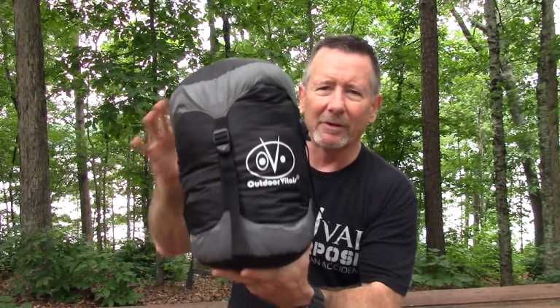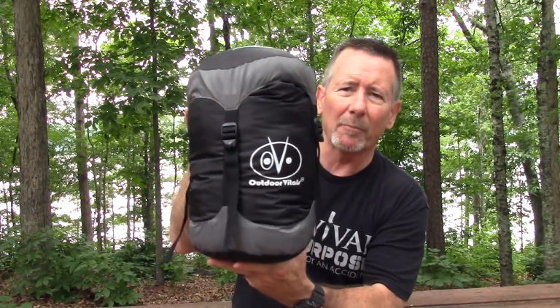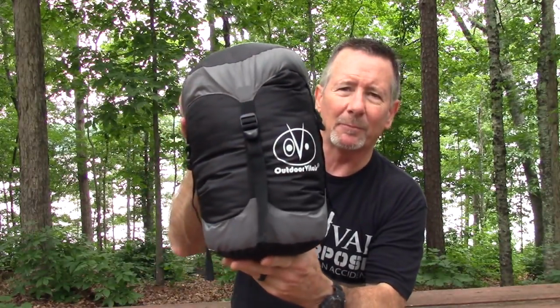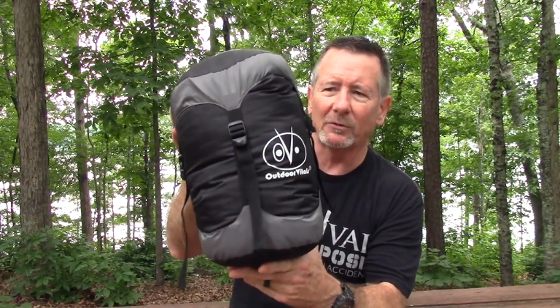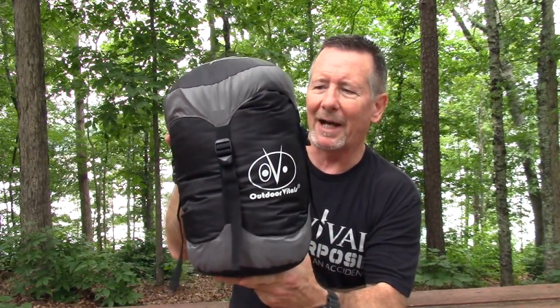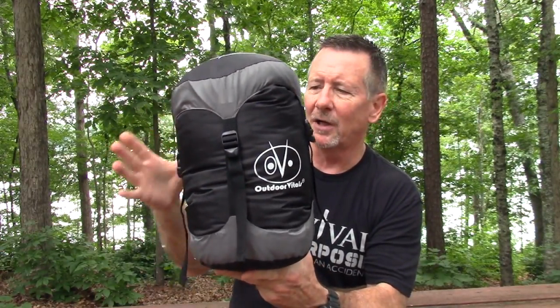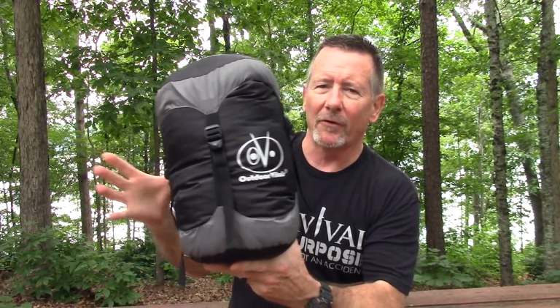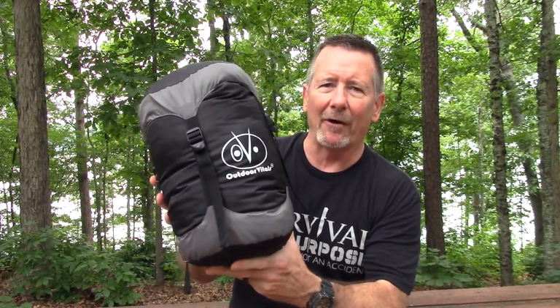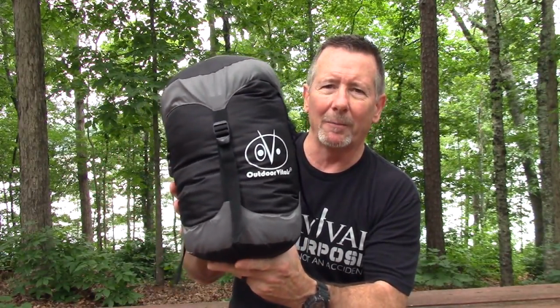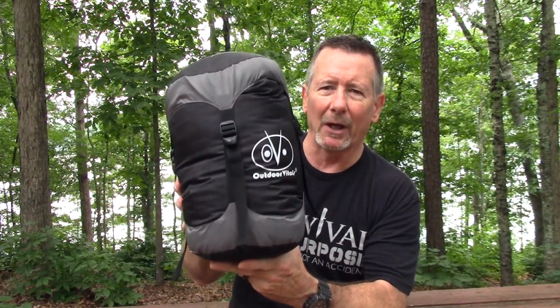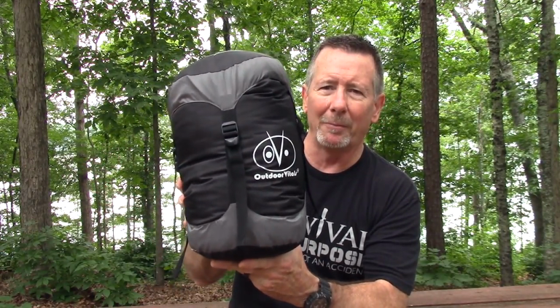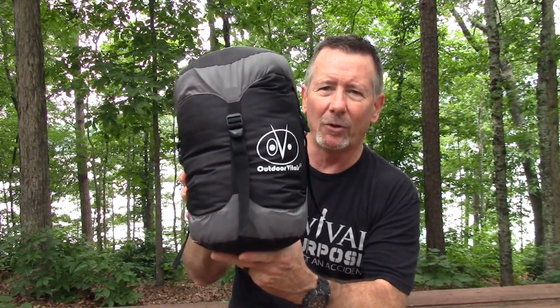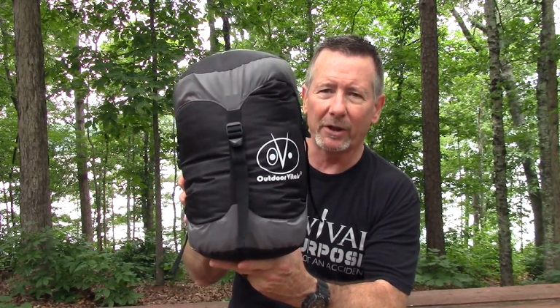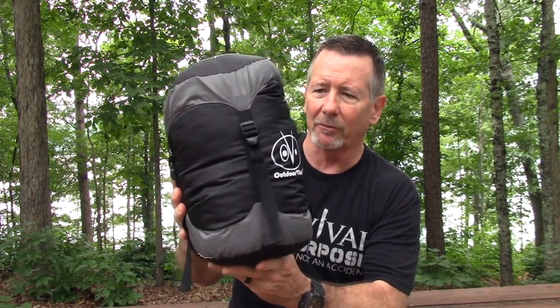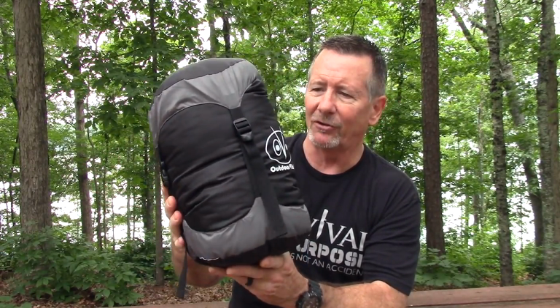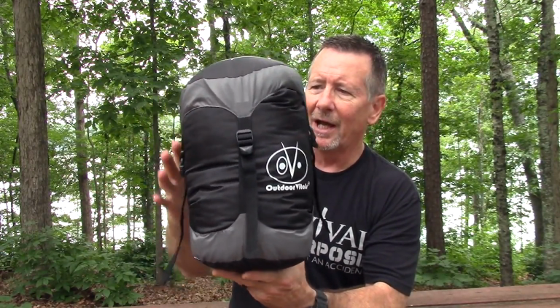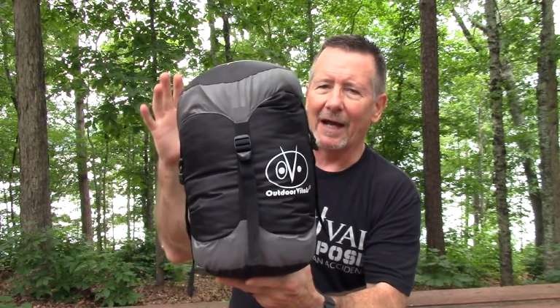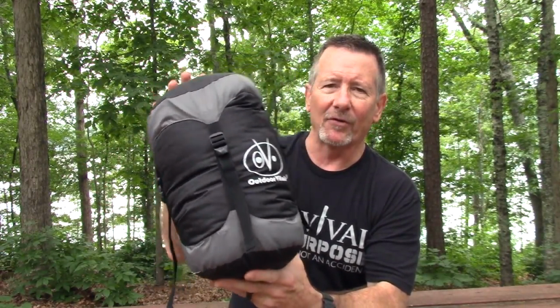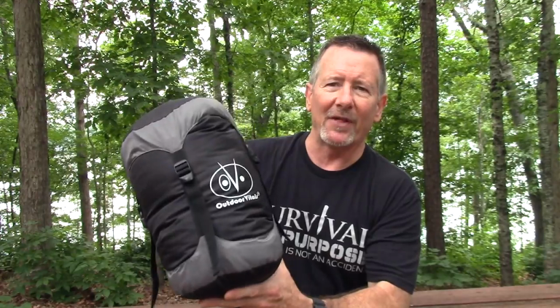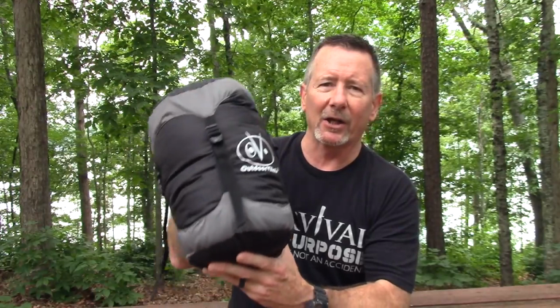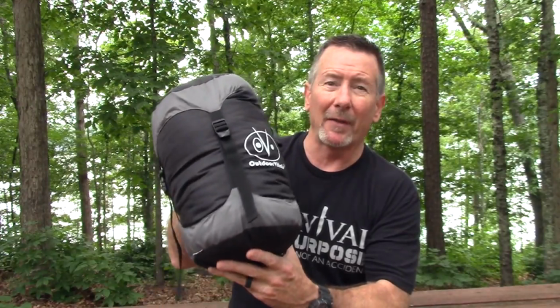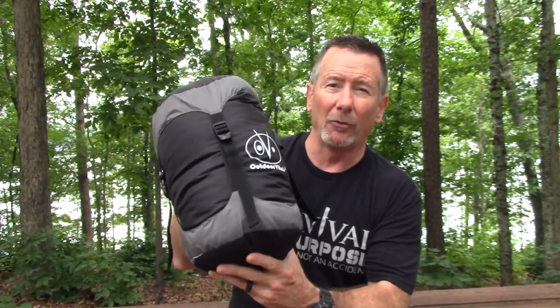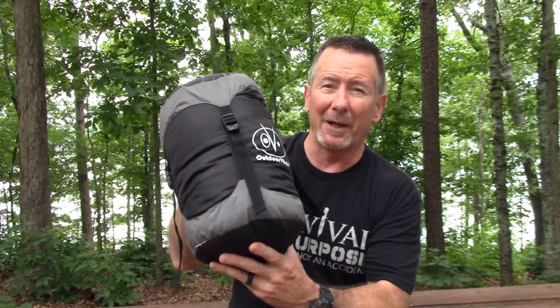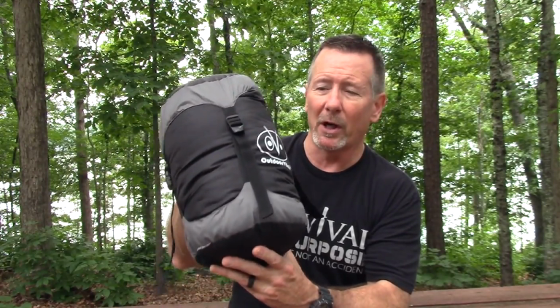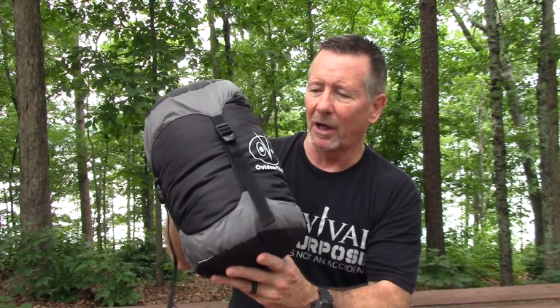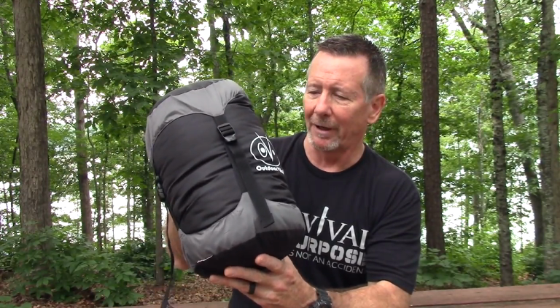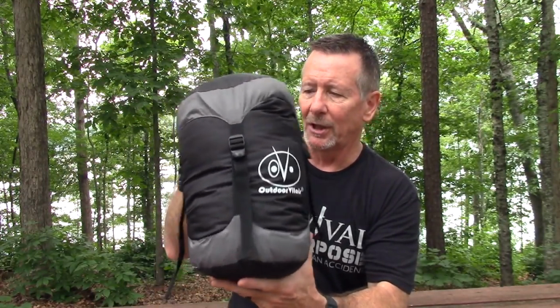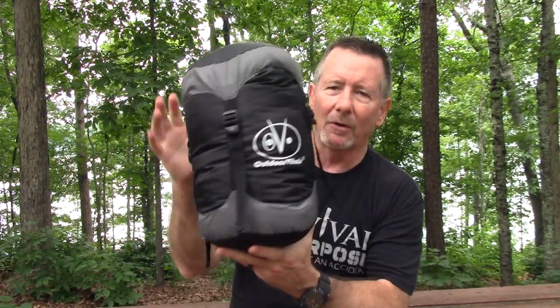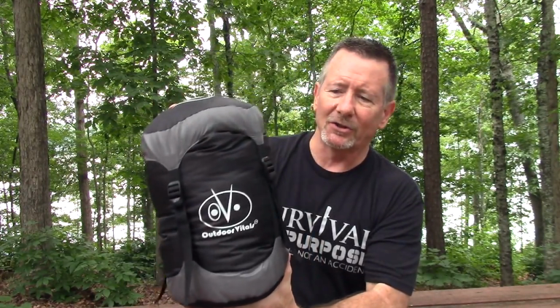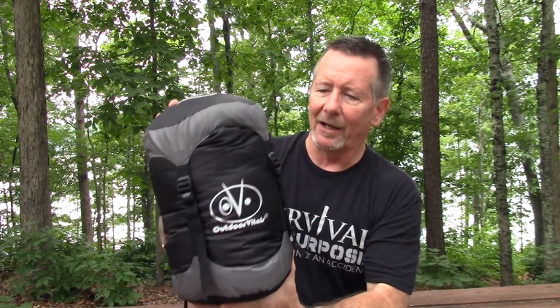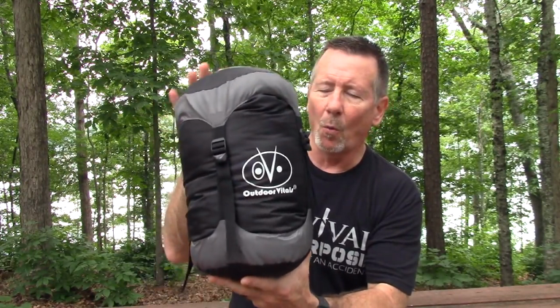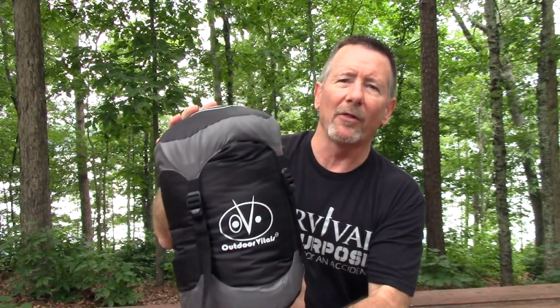The retail price points on these bags: for the down versions you're looking at the low to mid $200 range, and for the synthetic versions you're looking at the low to mid $100 range.